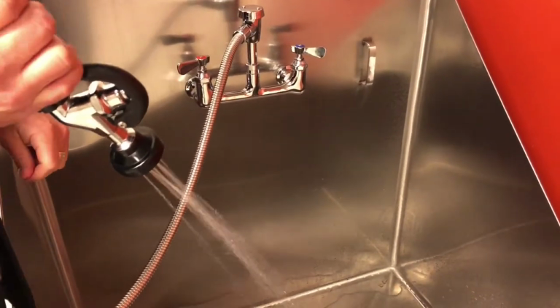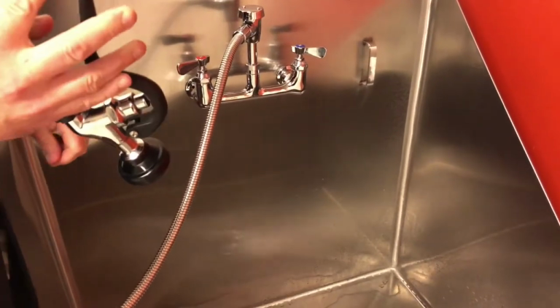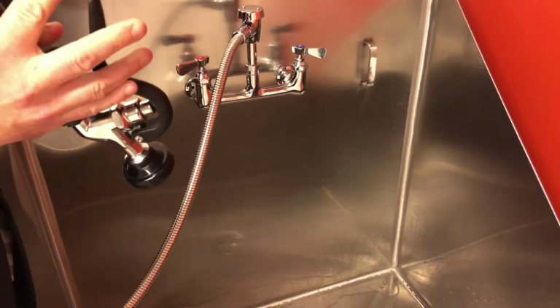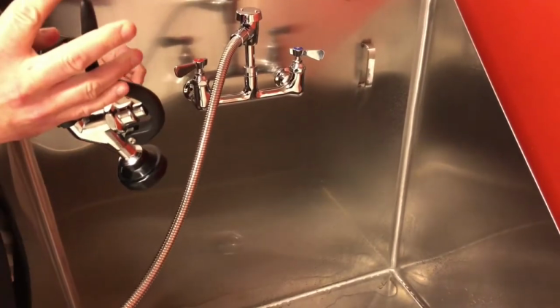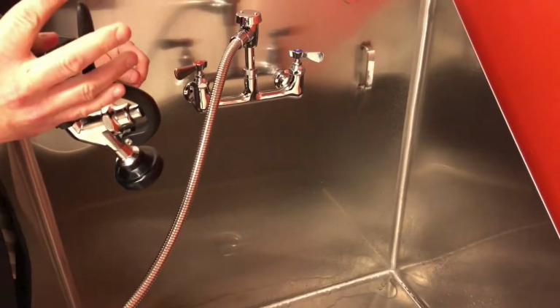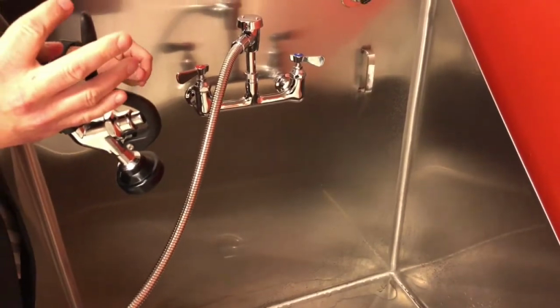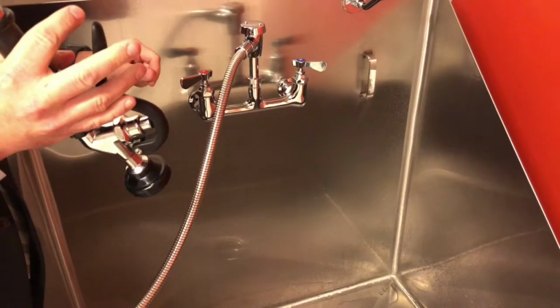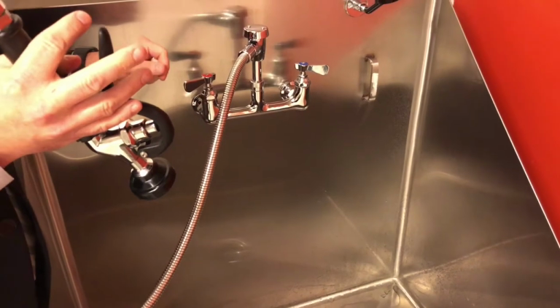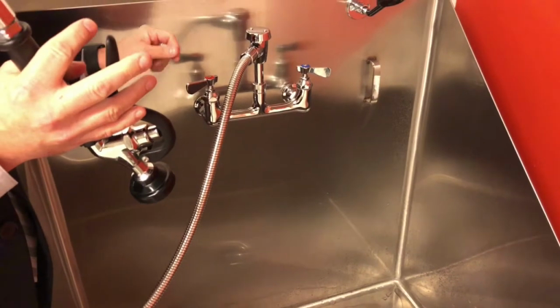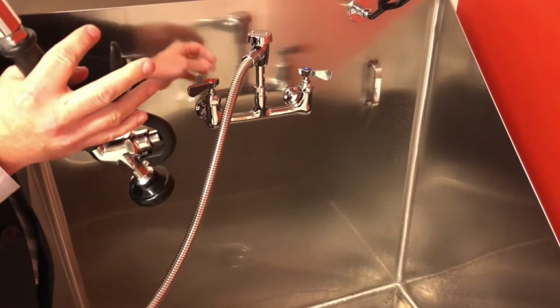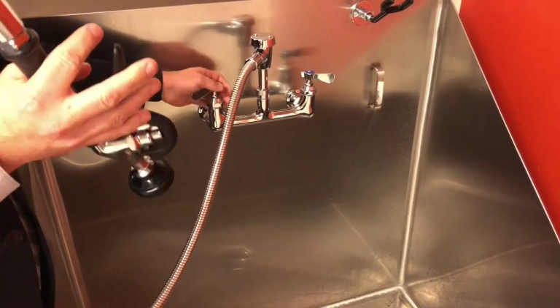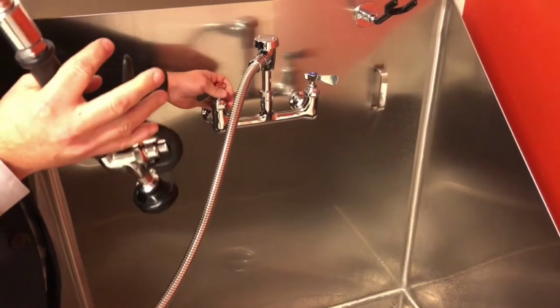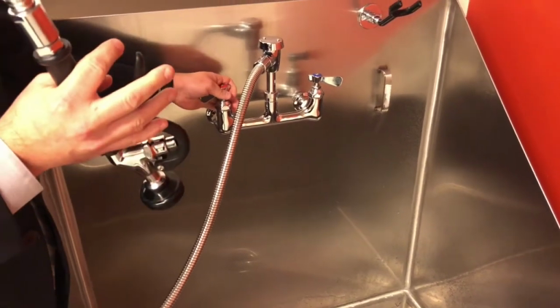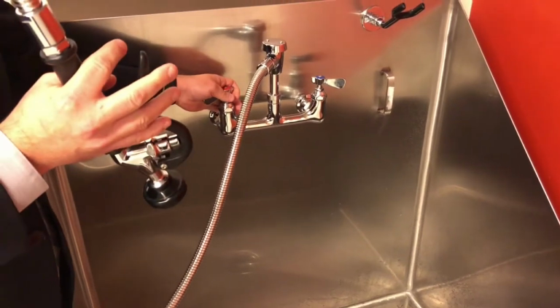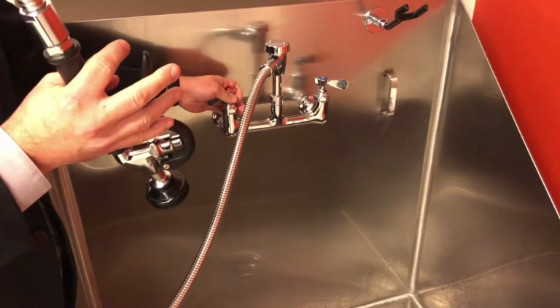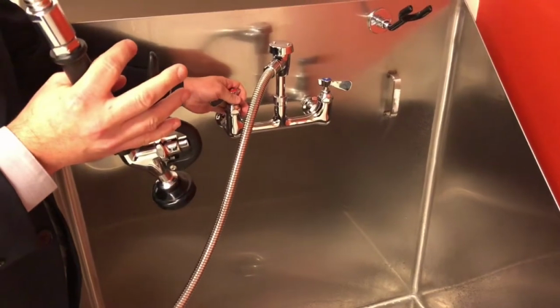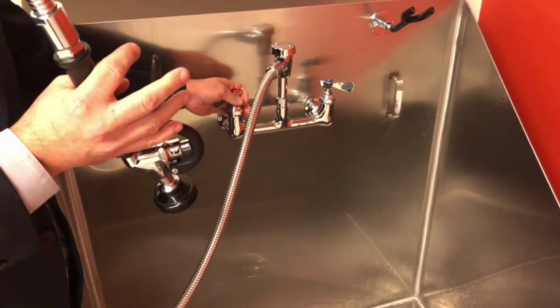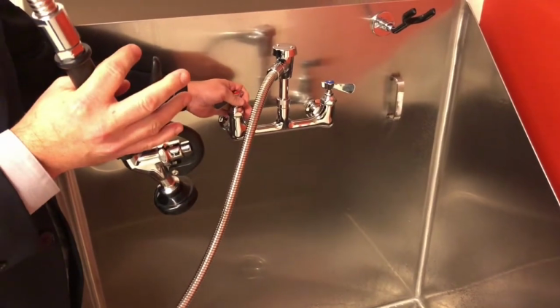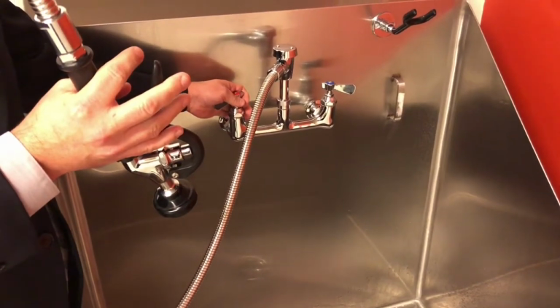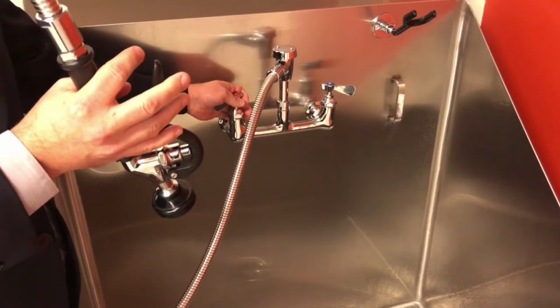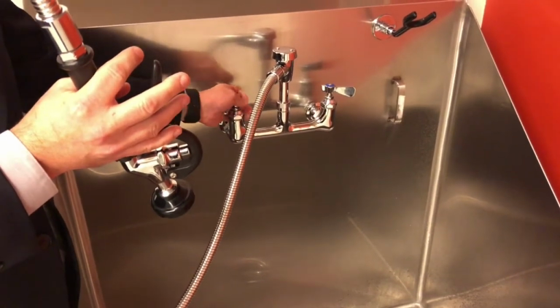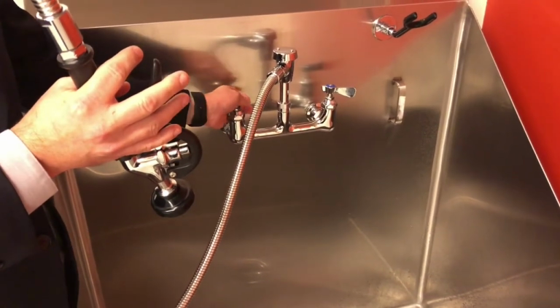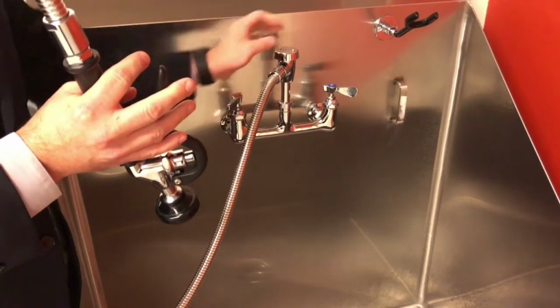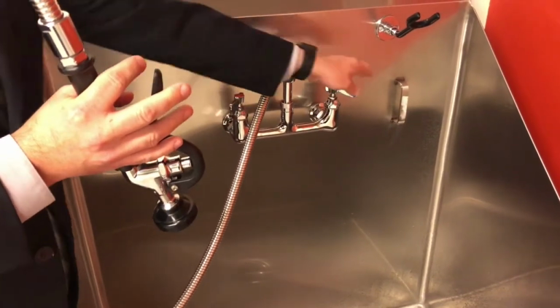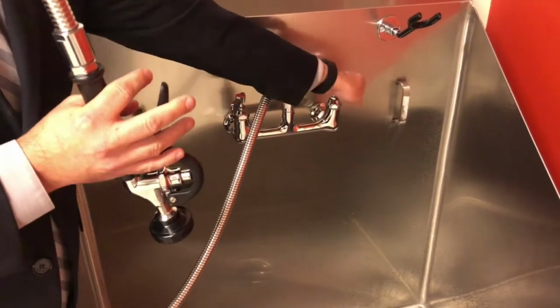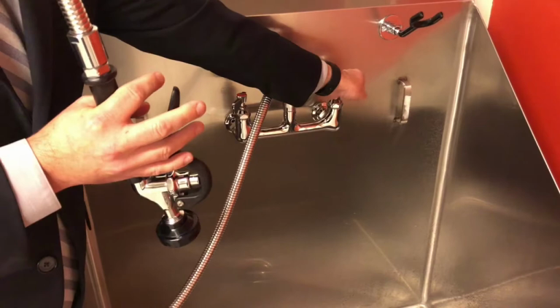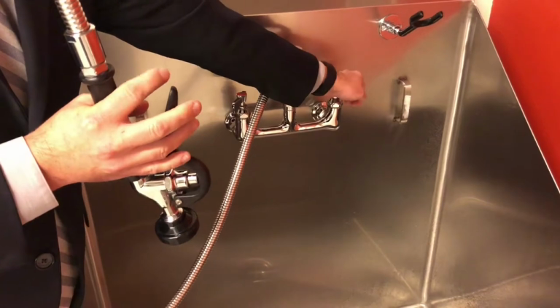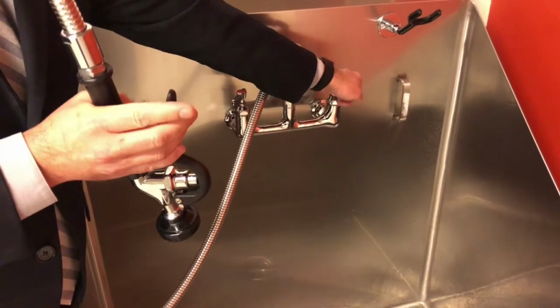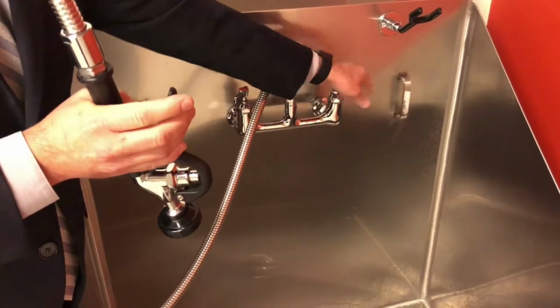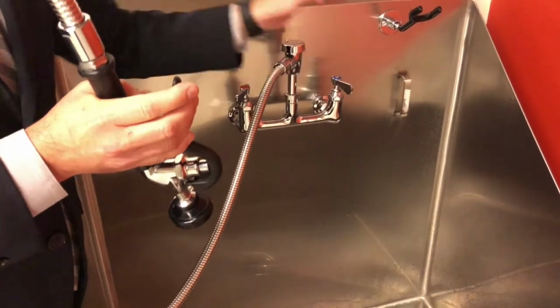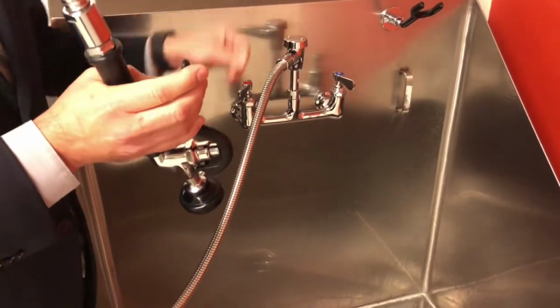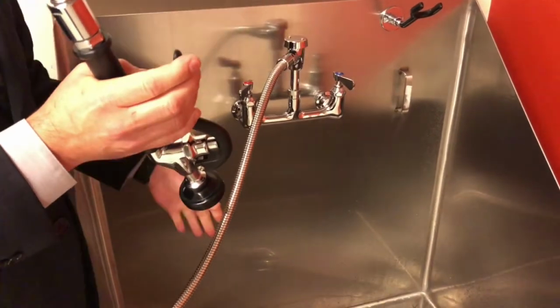If you need to clean something like your car mats, you can turn the pressure all the way on and get a really strong stream.